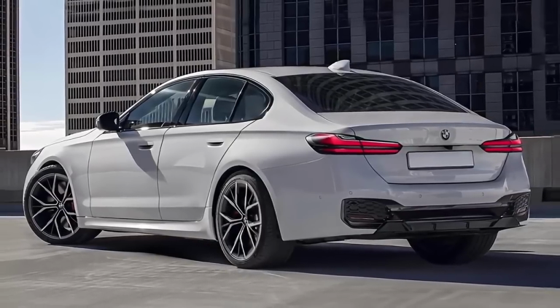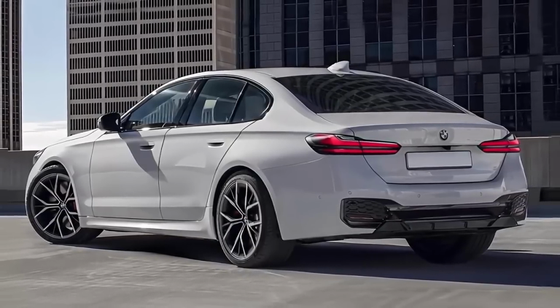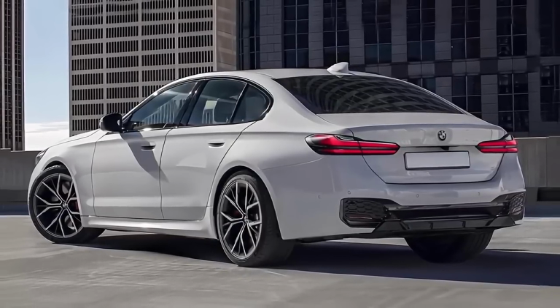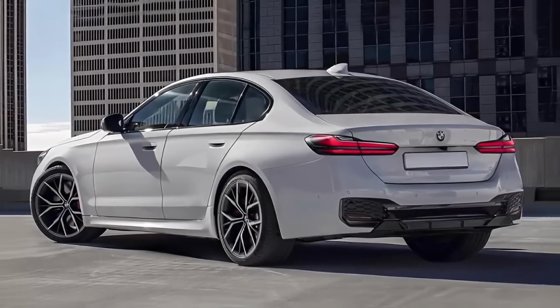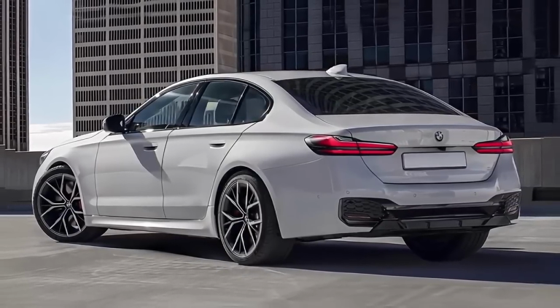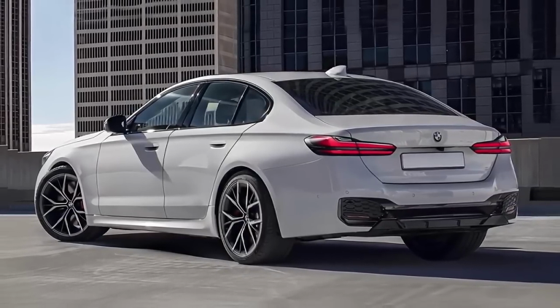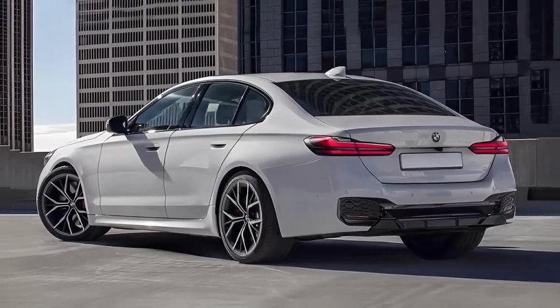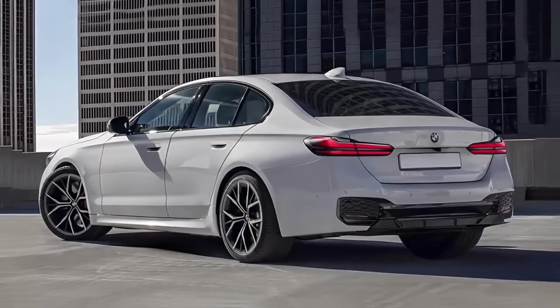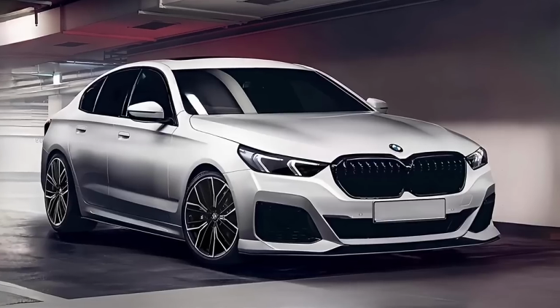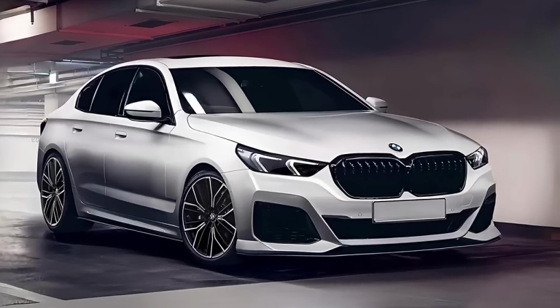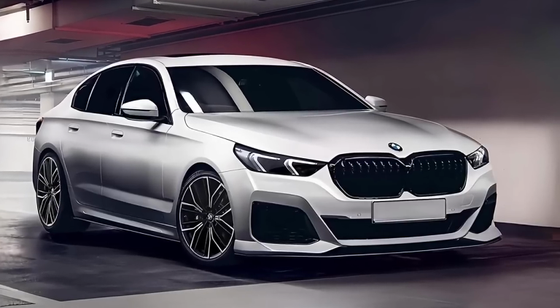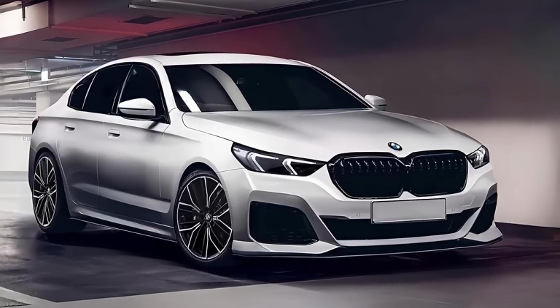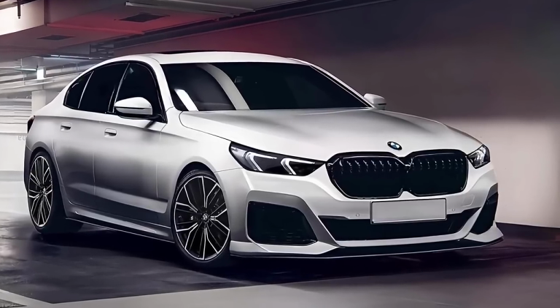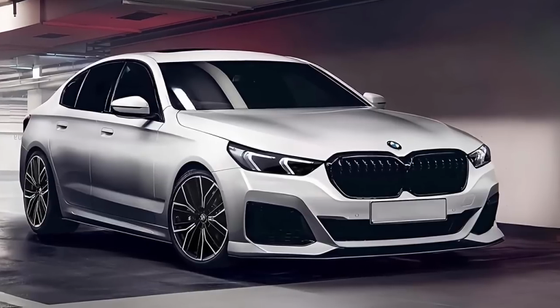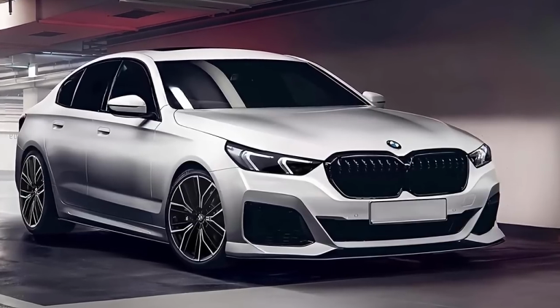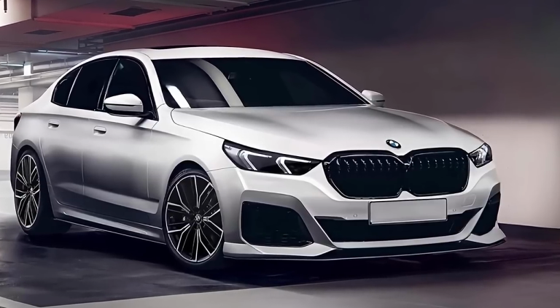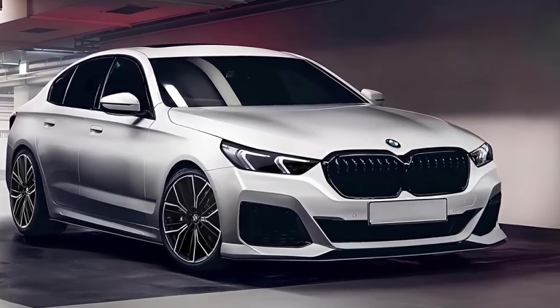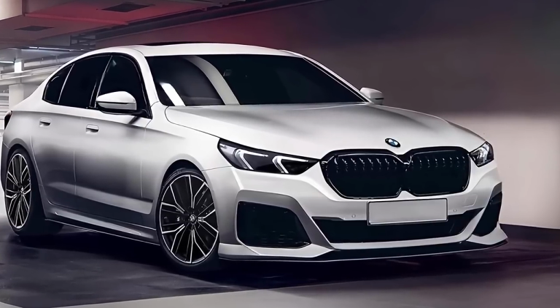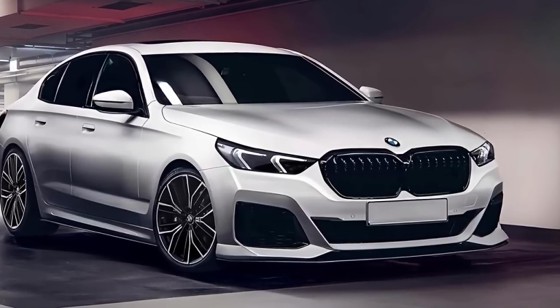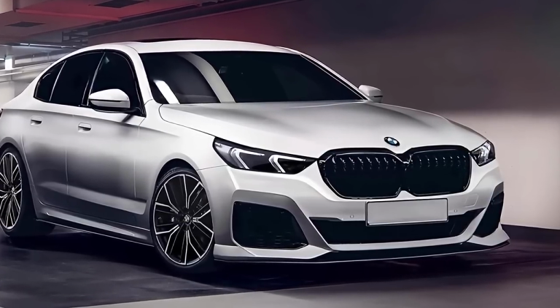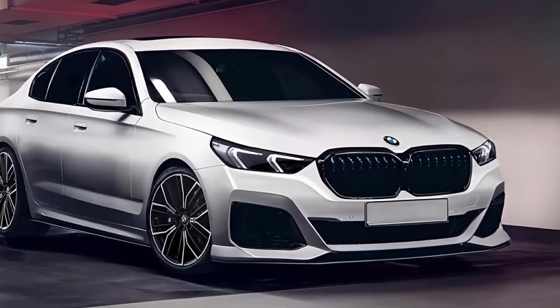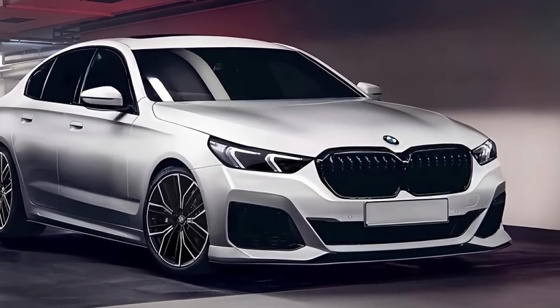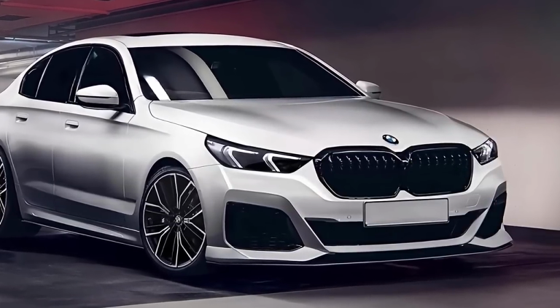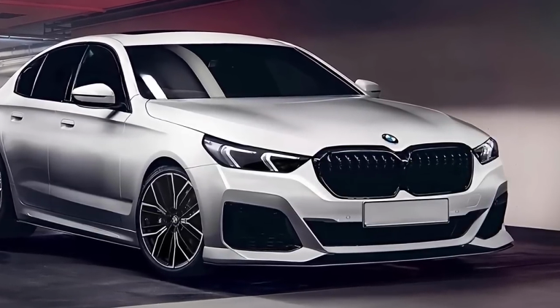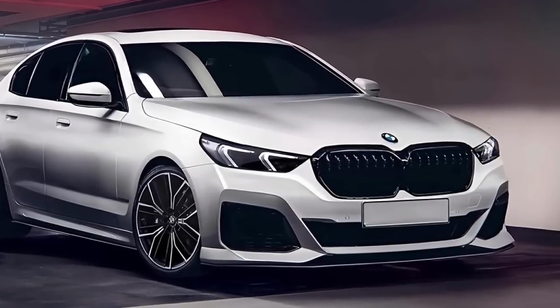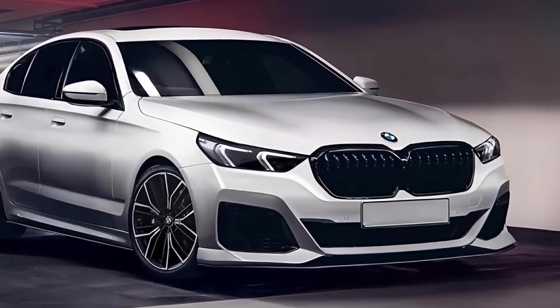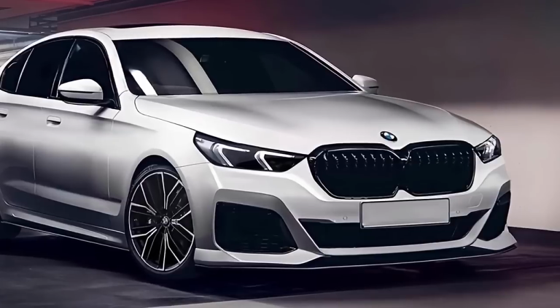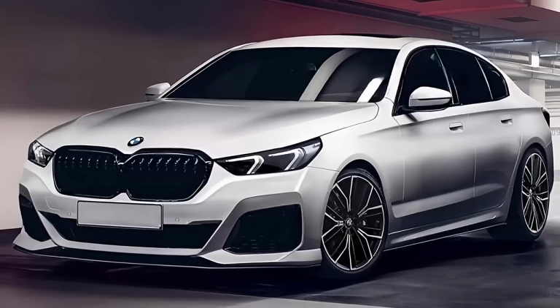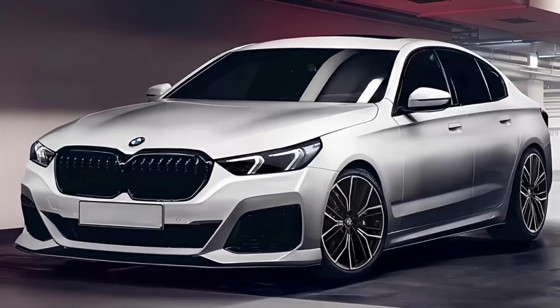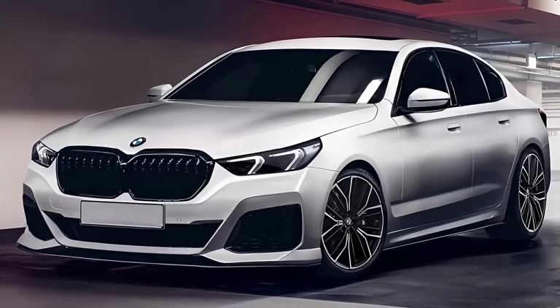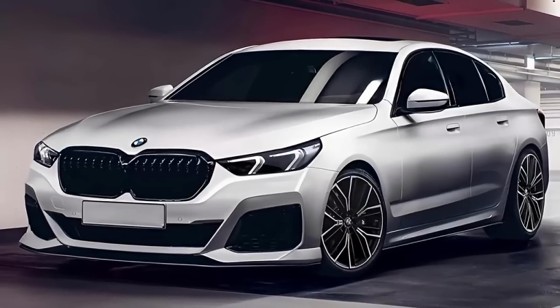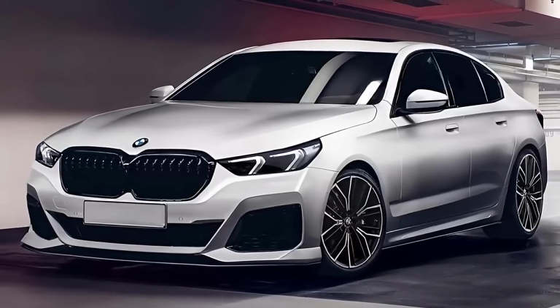BMW's trademark kidney grille dominates the front of the automobile, flanked by crisp LED headlights. As a result, the car is both stylish and sporty, with a bold and dominating presence on the road.